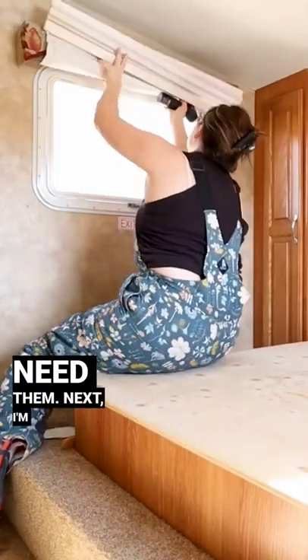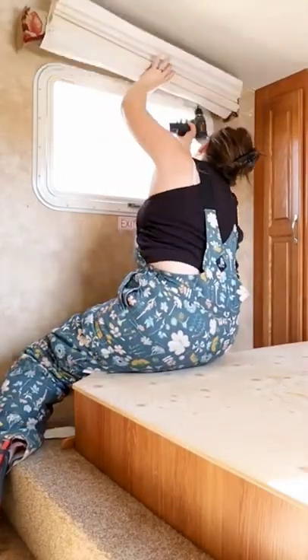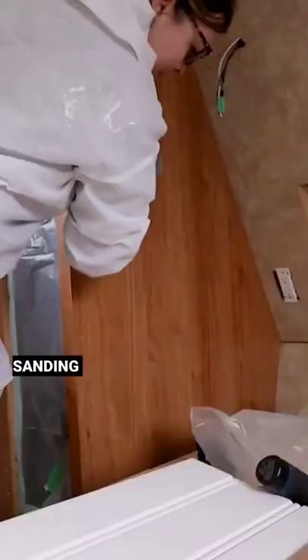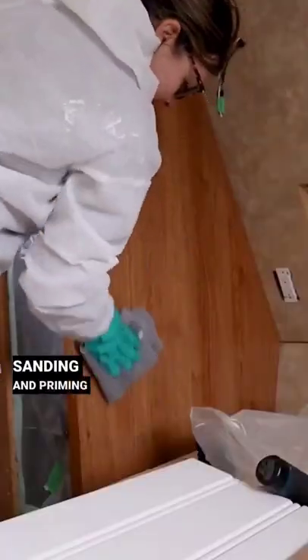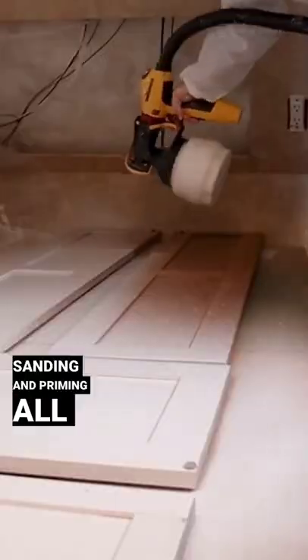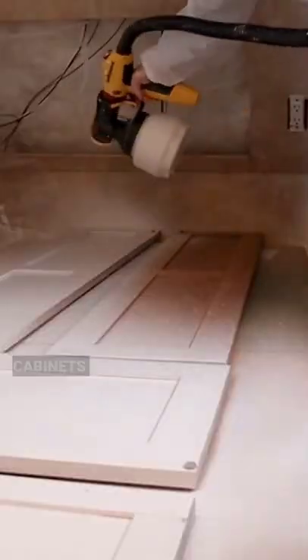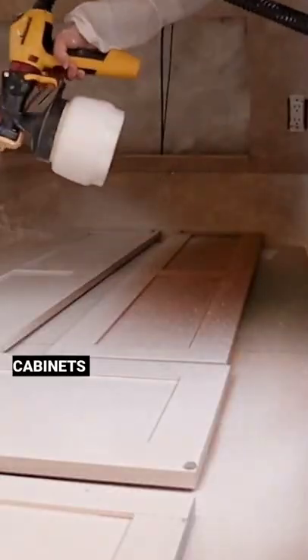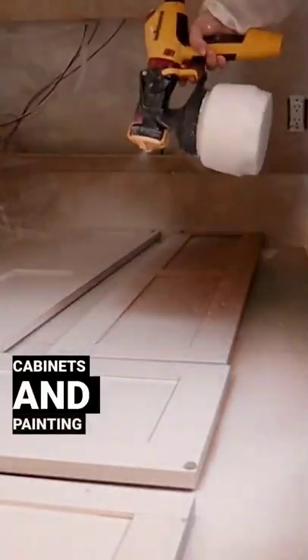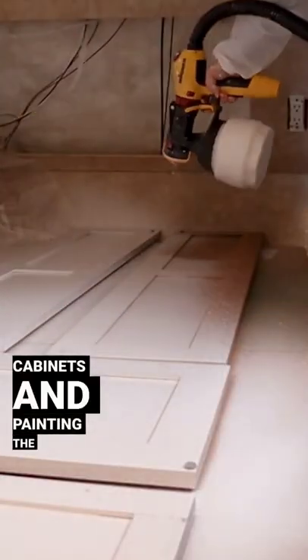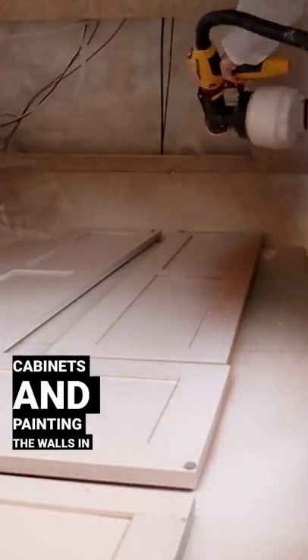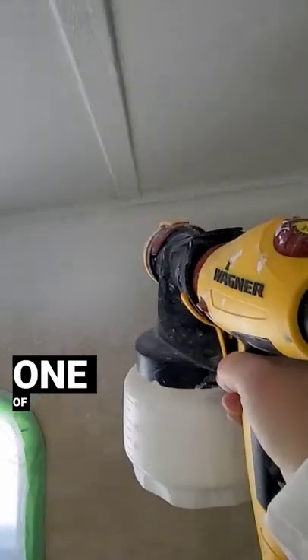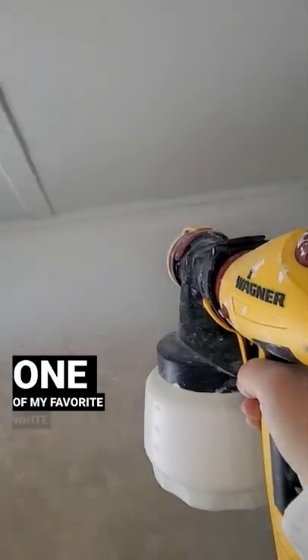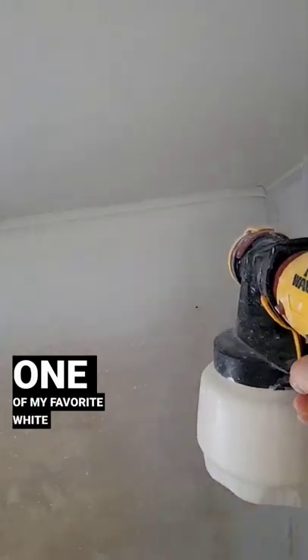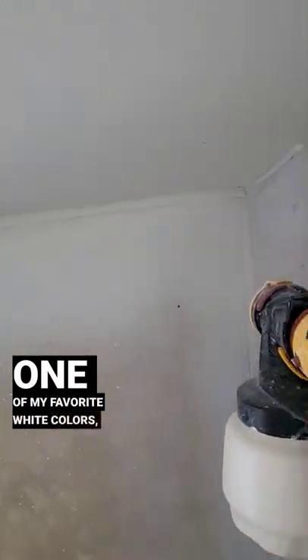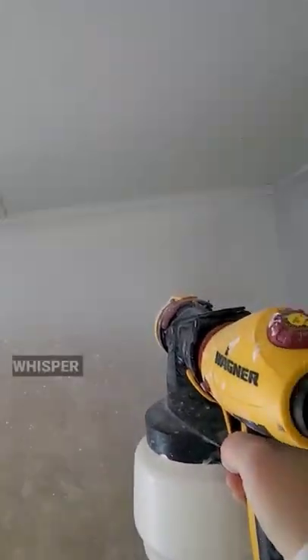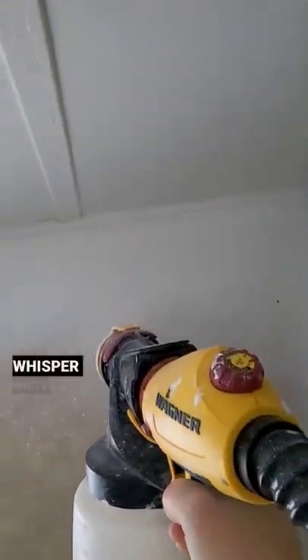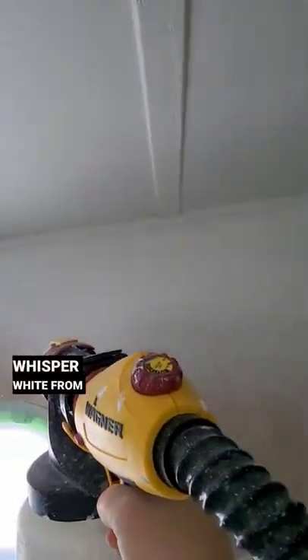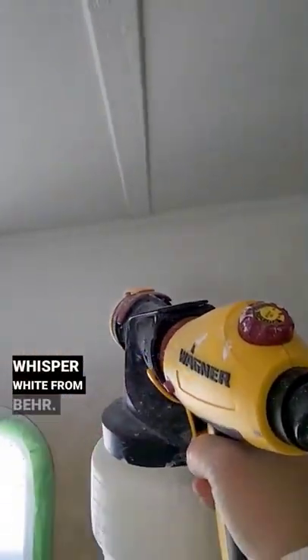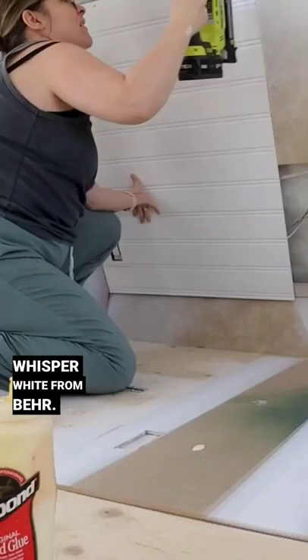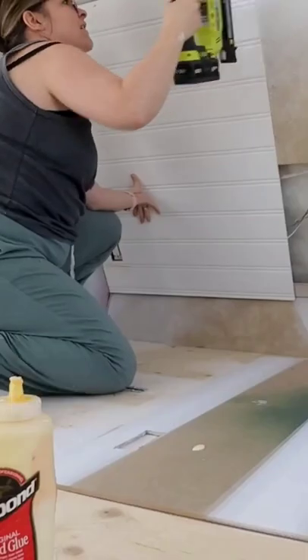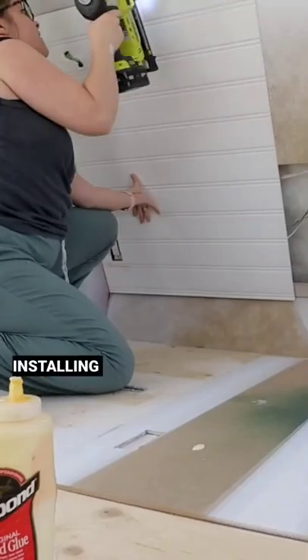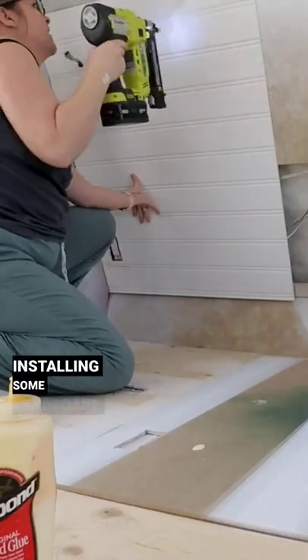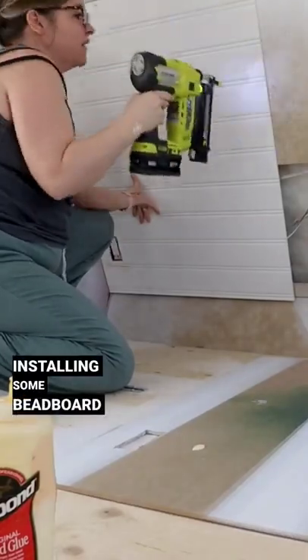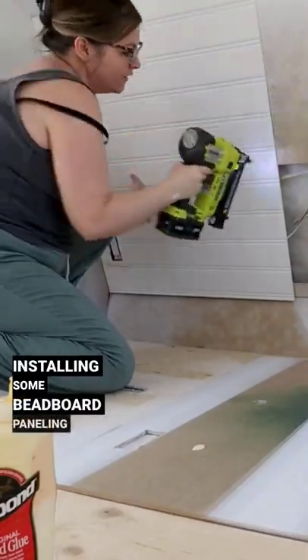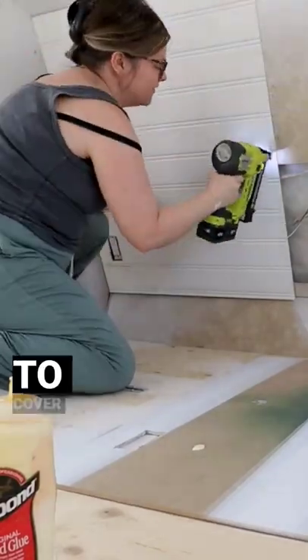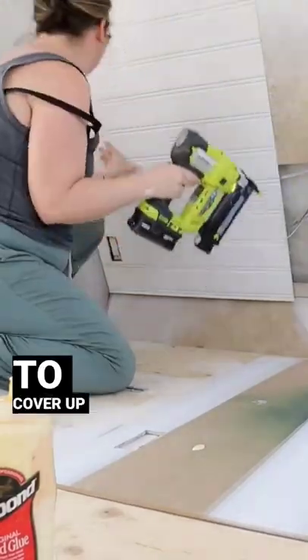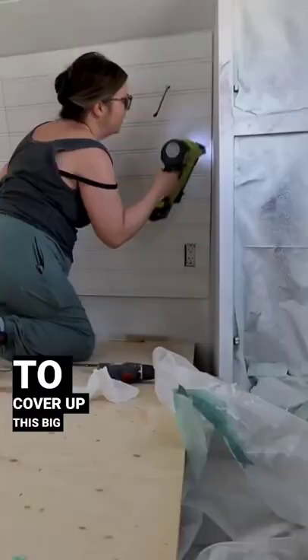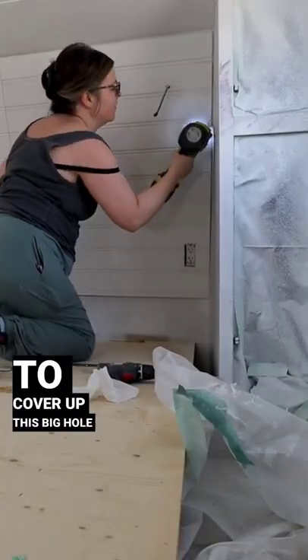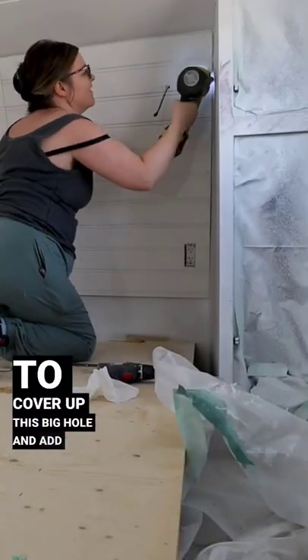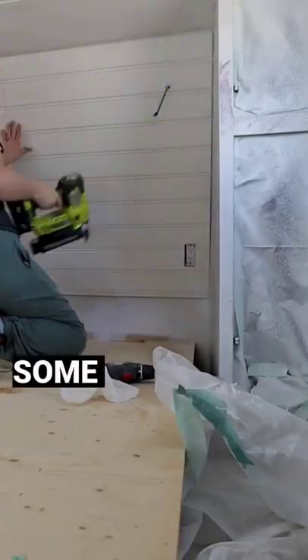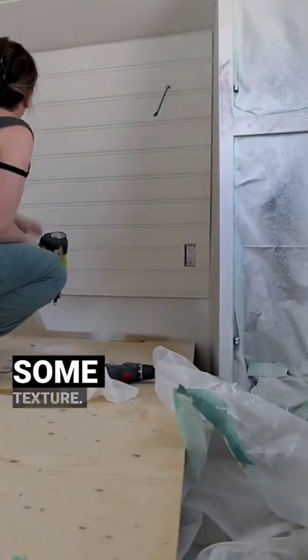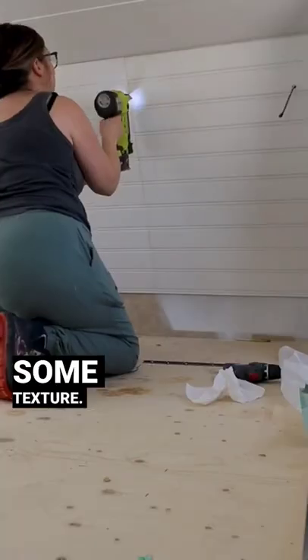Next, I'm liquid sanding and priming all the cabinets and painting the walls in one of my favorite white colors, Whisper White from Behr. I'm installing some beadboard paneling to cover up this big hole and add some texture.